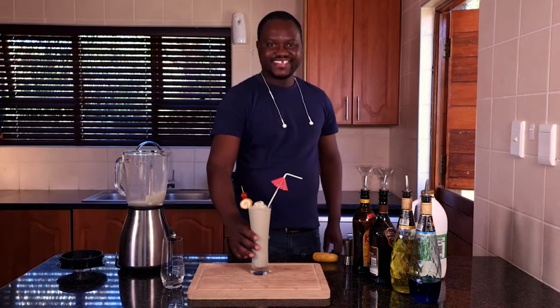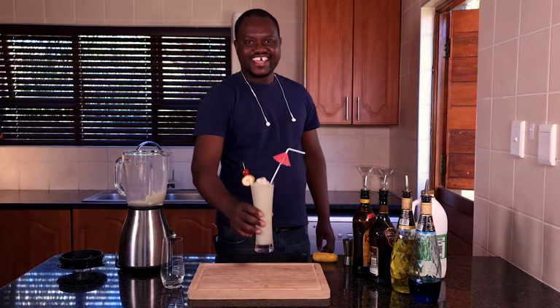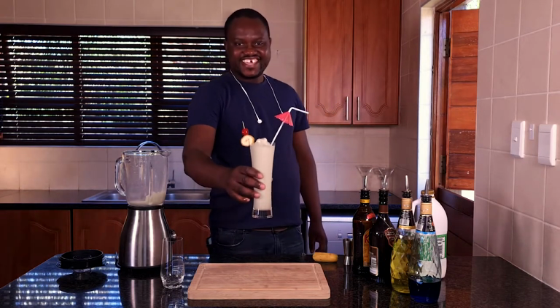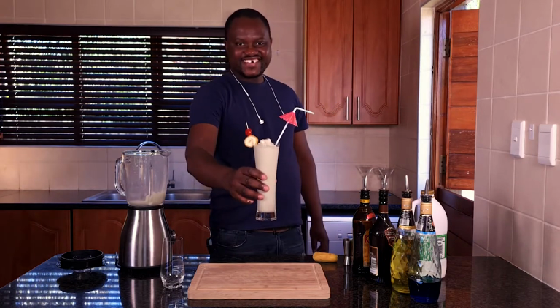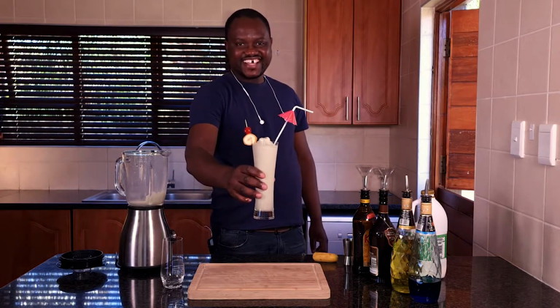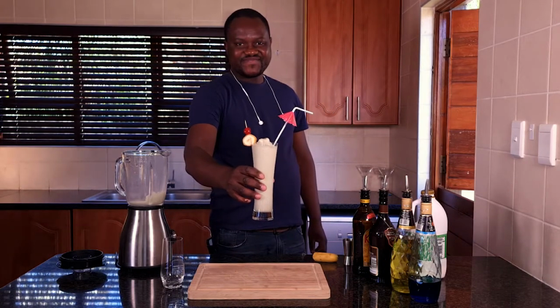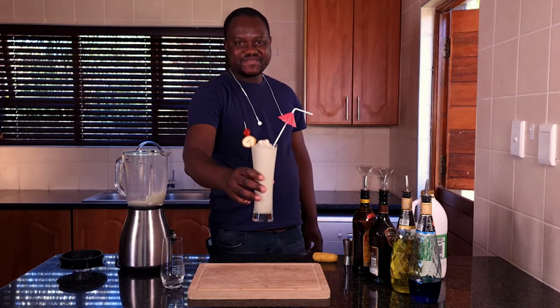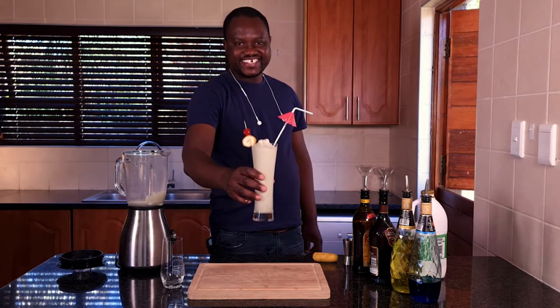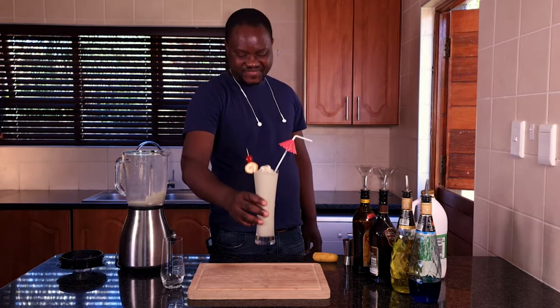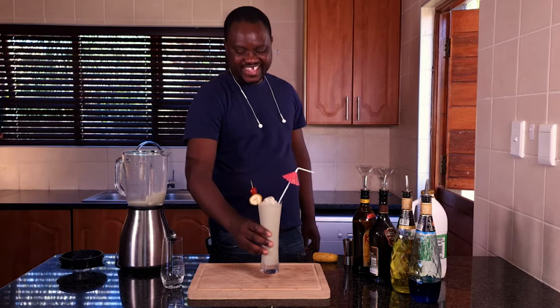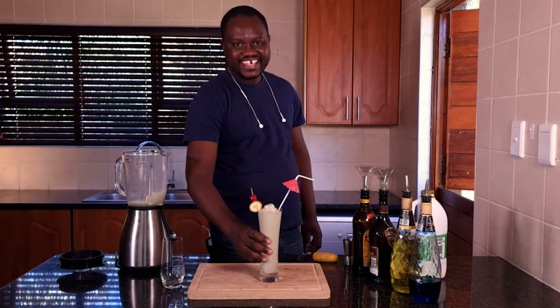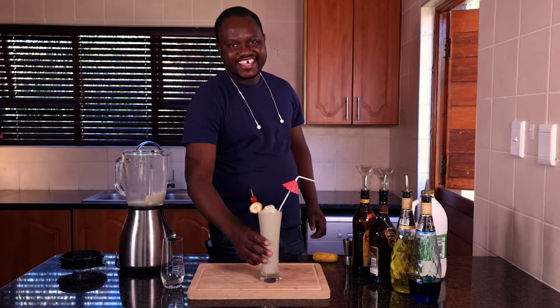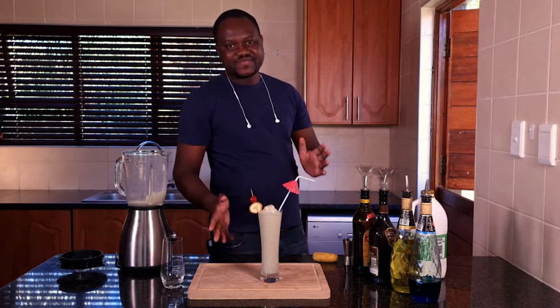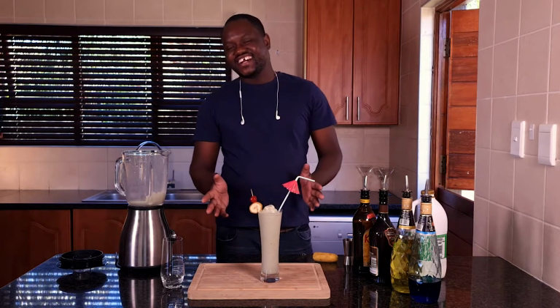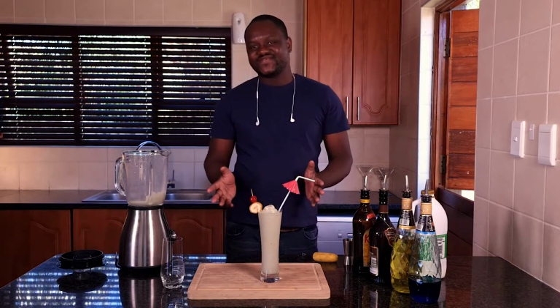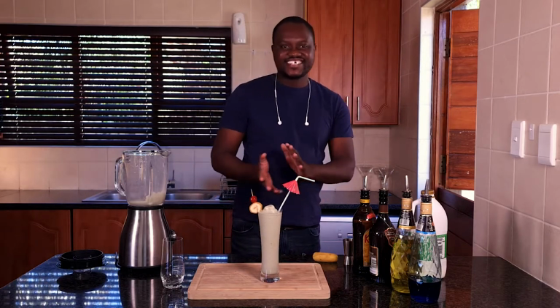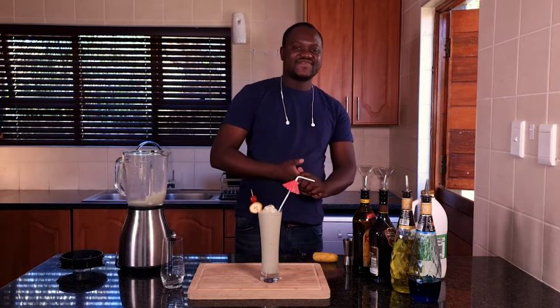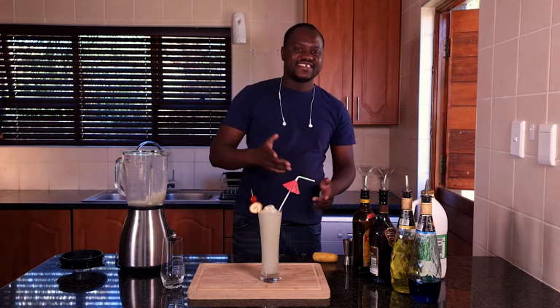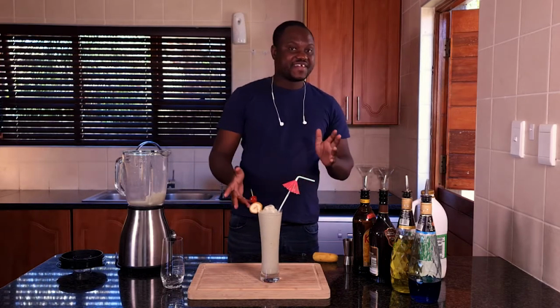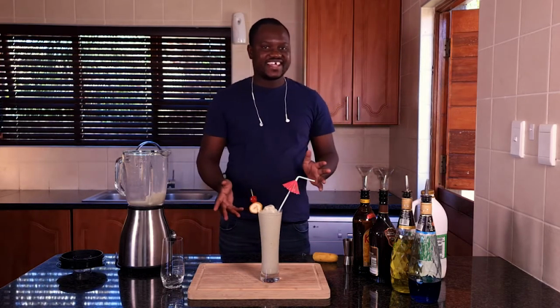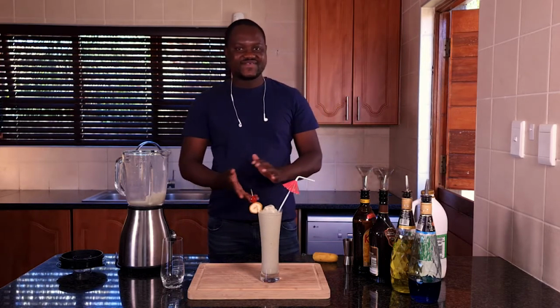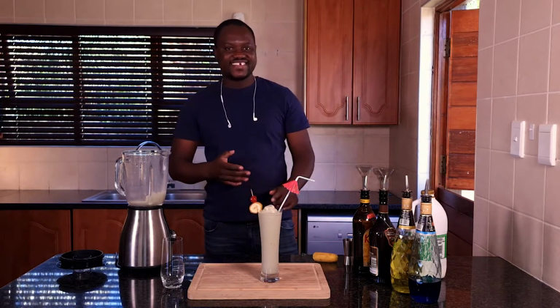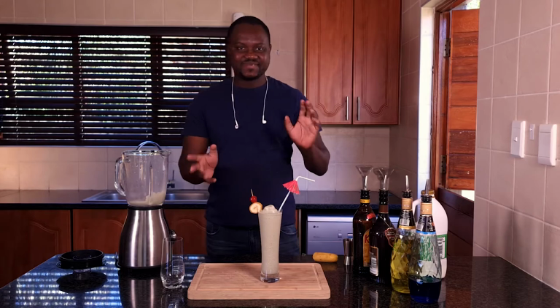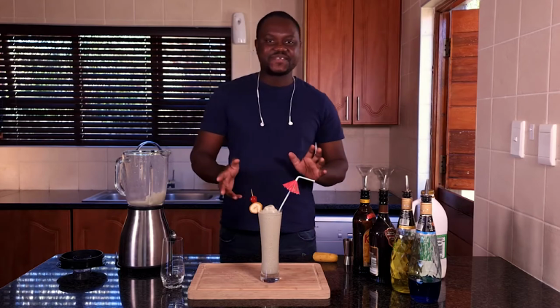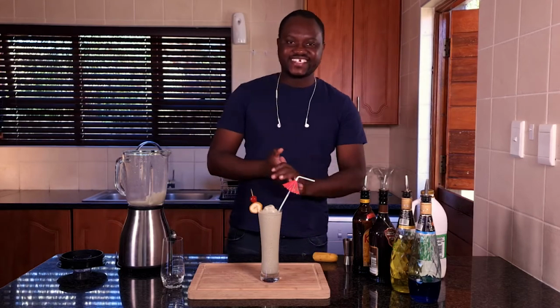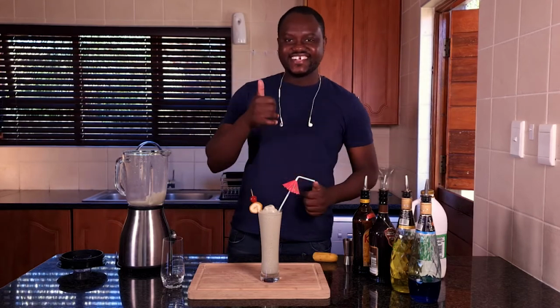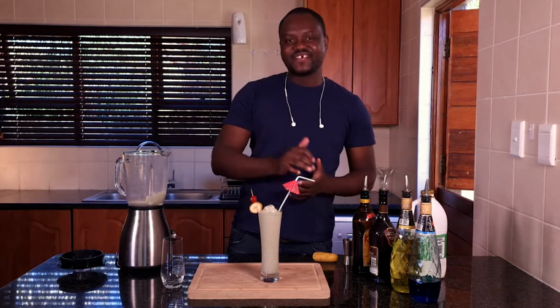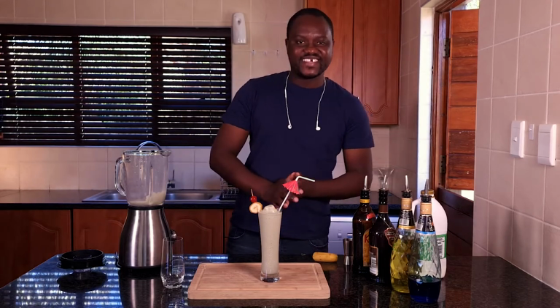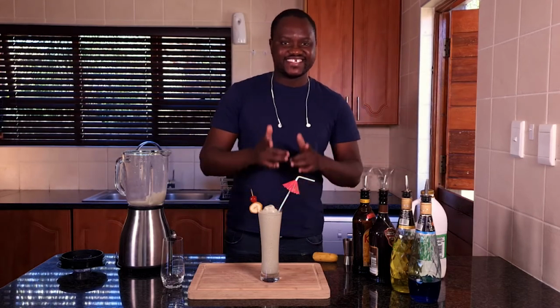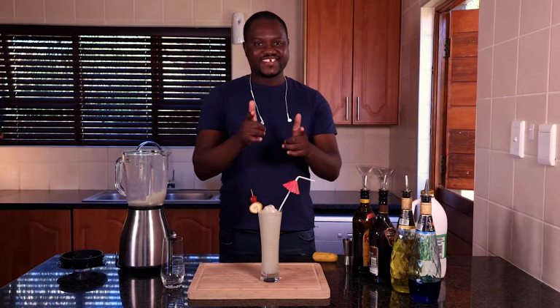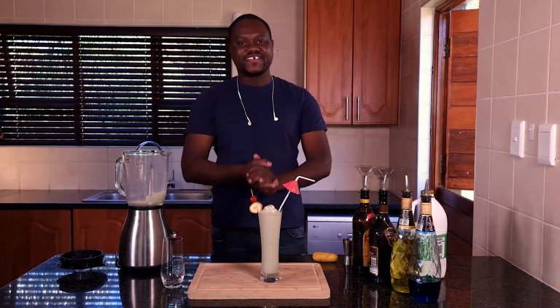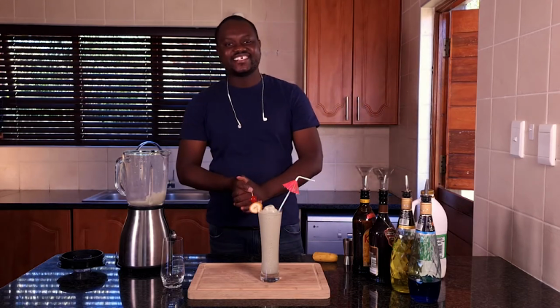Here we go guys, your banana bungee cocktail. Thank you so much guys for watching this video. Remember, if you like this video, subscribe to my channel and like my videos. Thank you so much for watching.